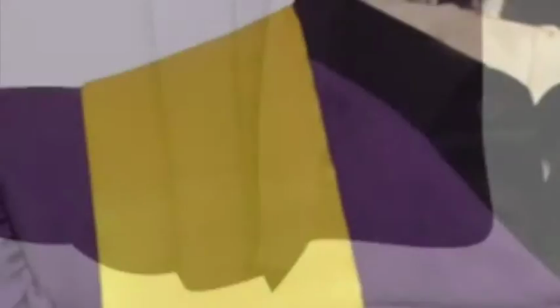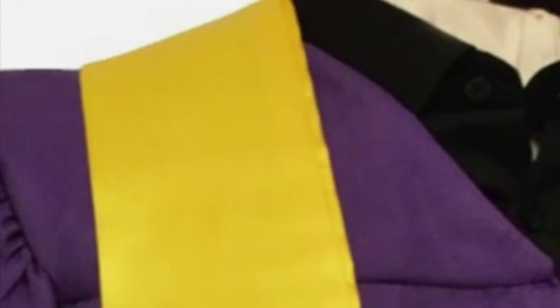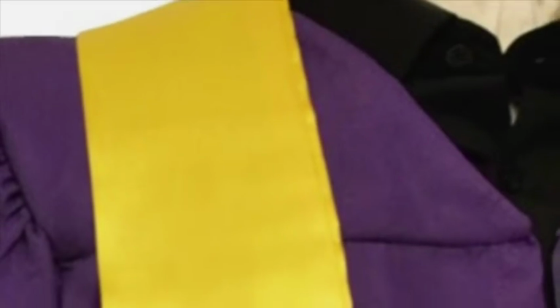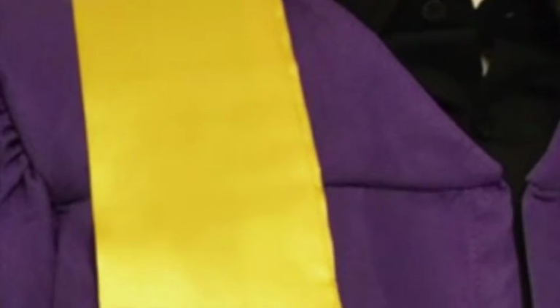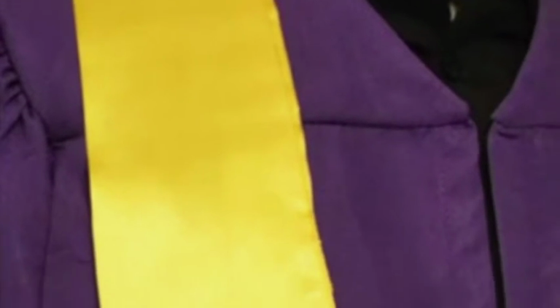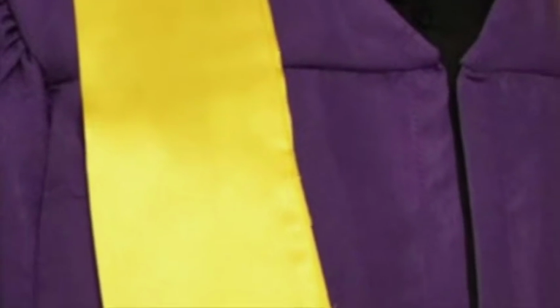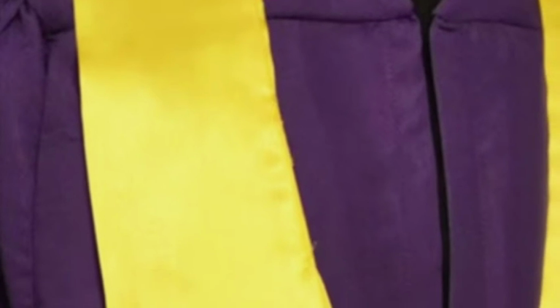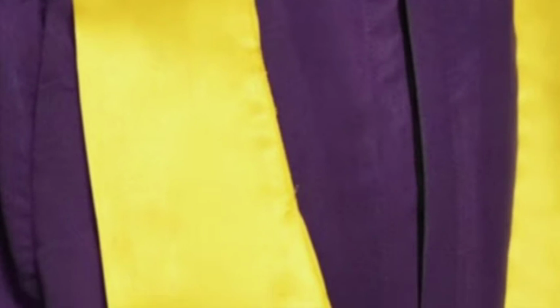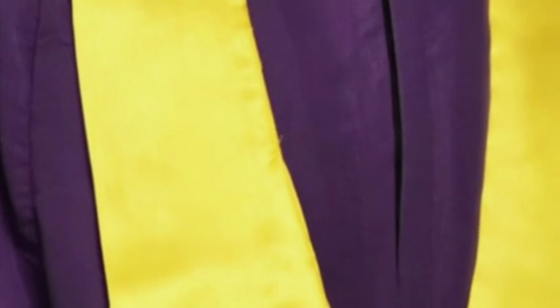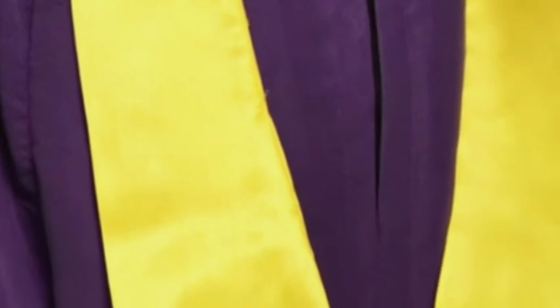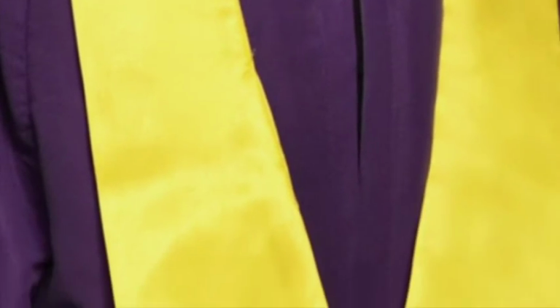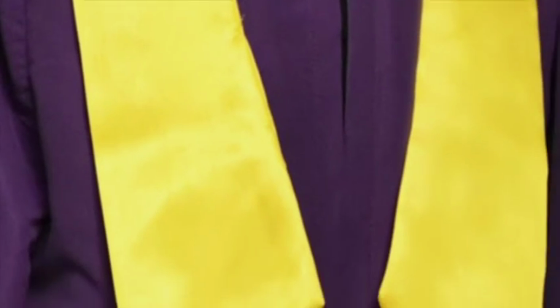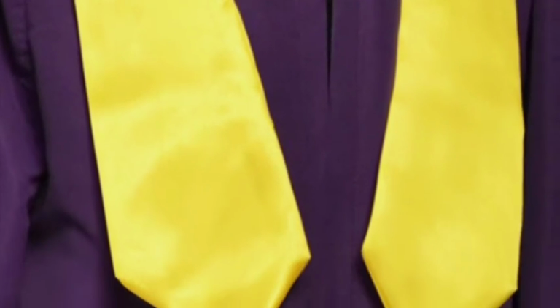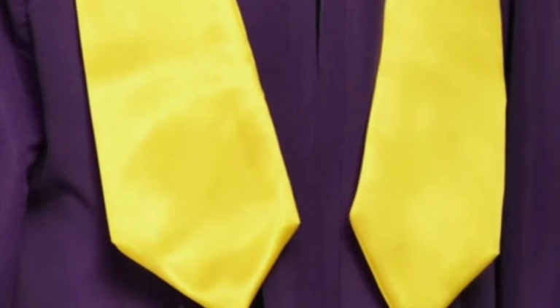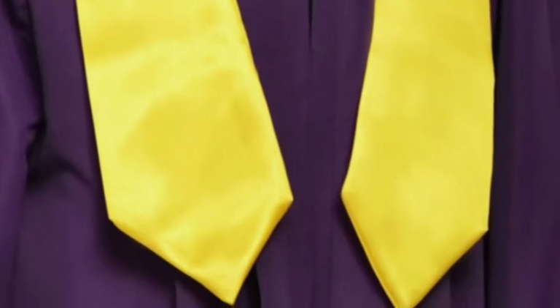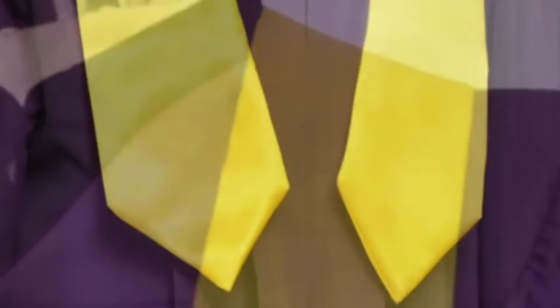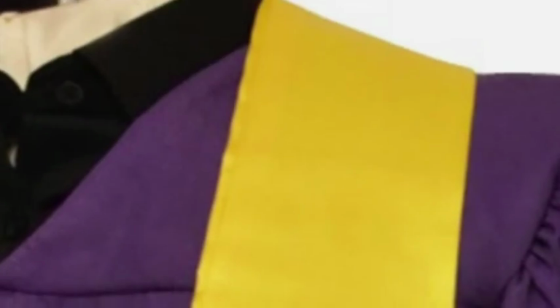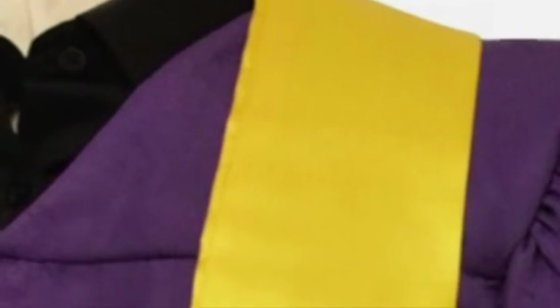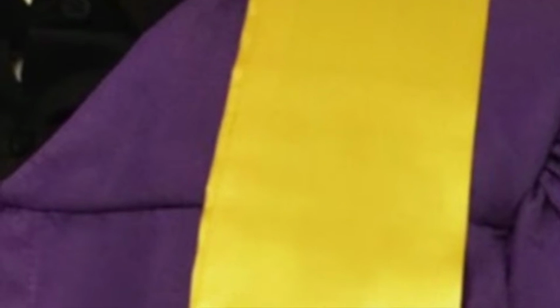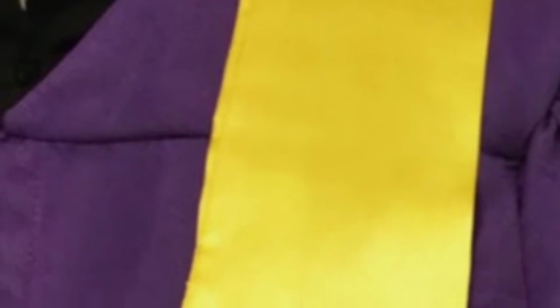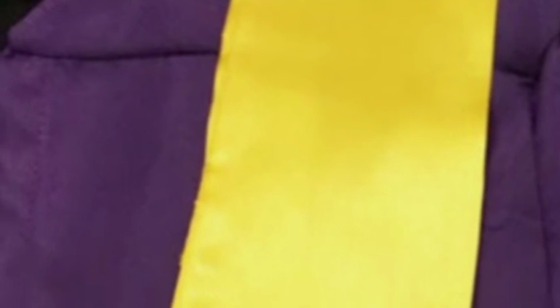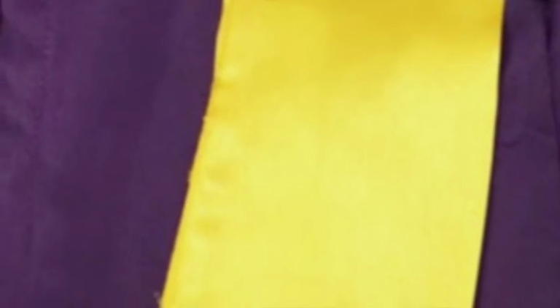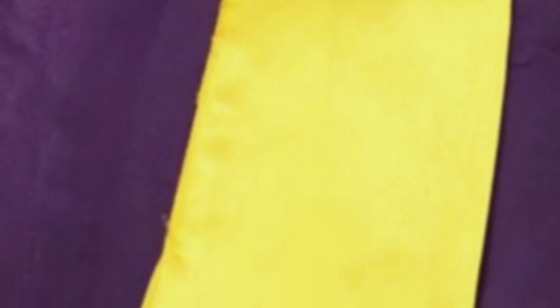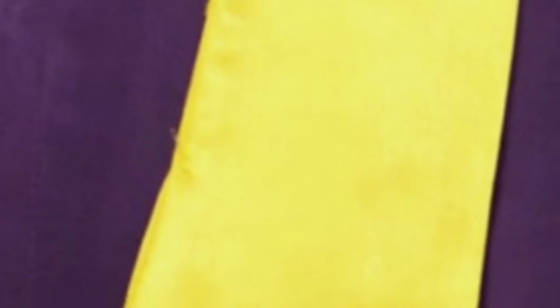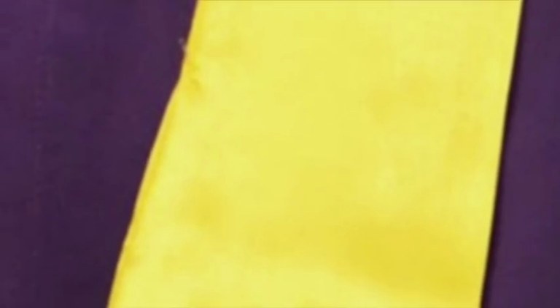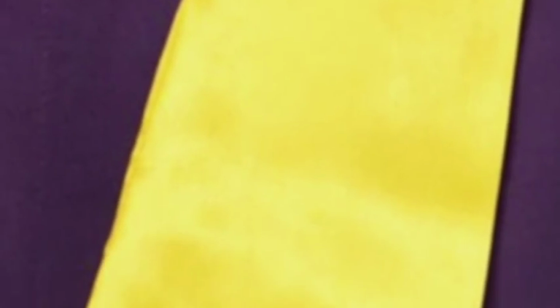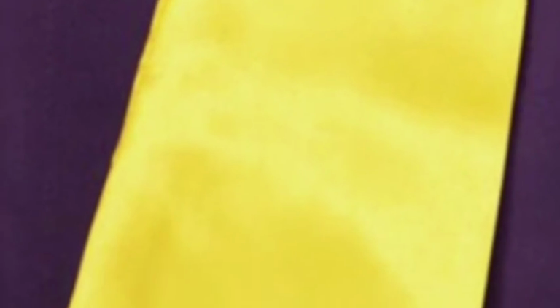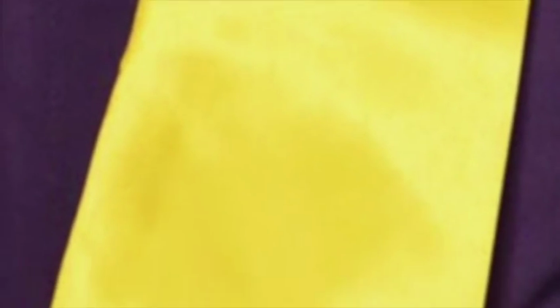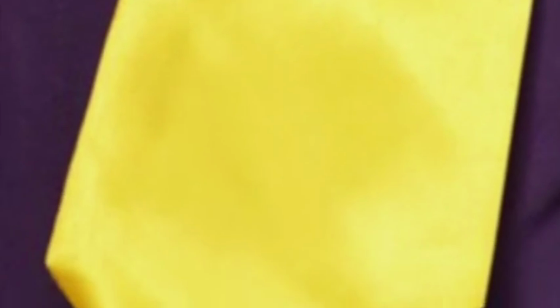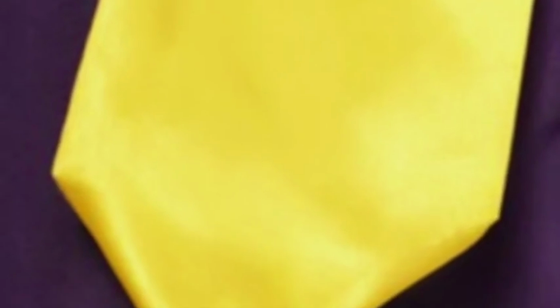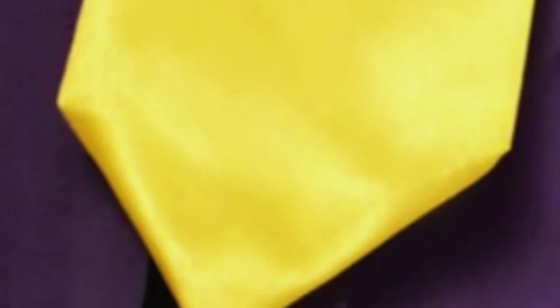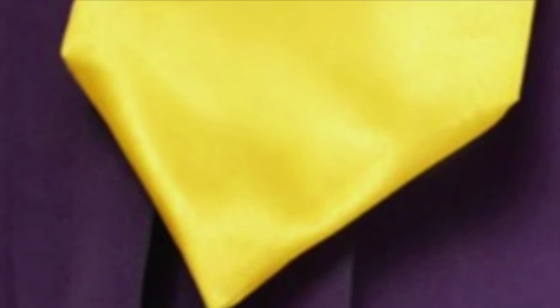All of our choir robes are available with the addition of honour stoles or sashes. Honour stoles are a fantastic way to show uniformity throughout the choir and a great place for personalised embroidery or the addition of a crest or logo.